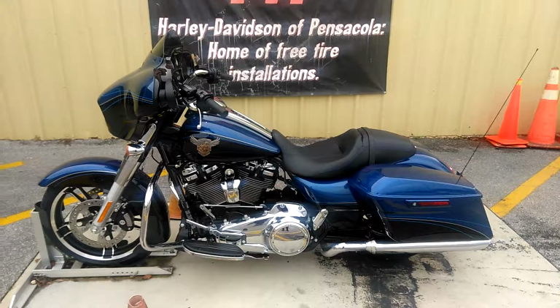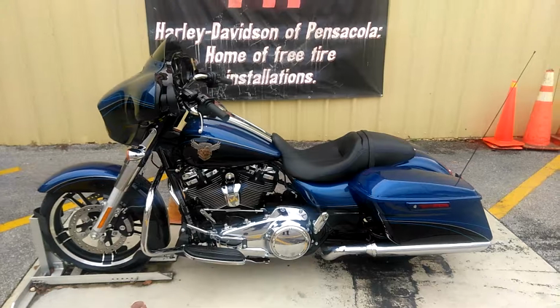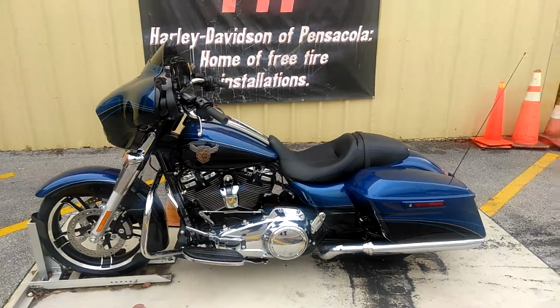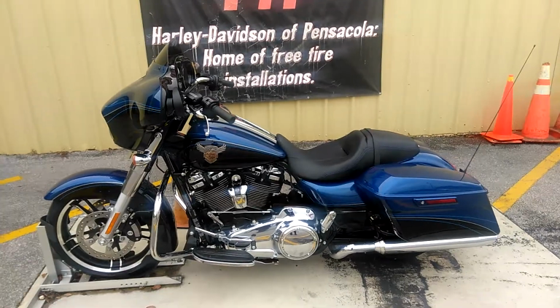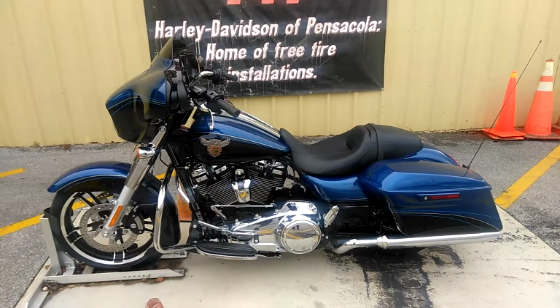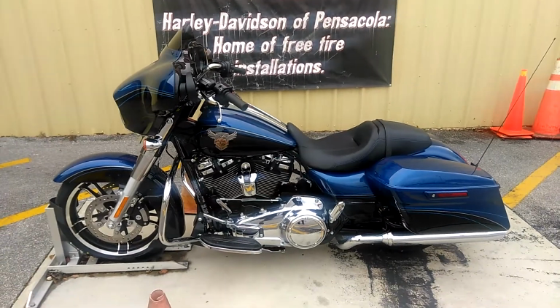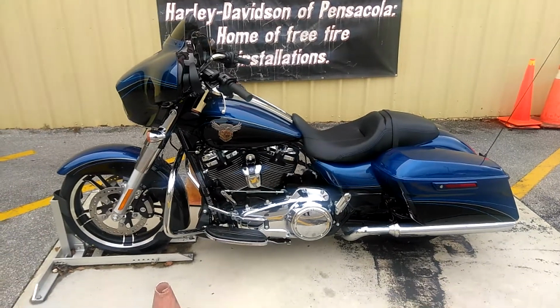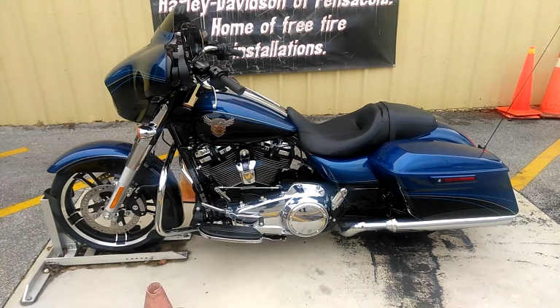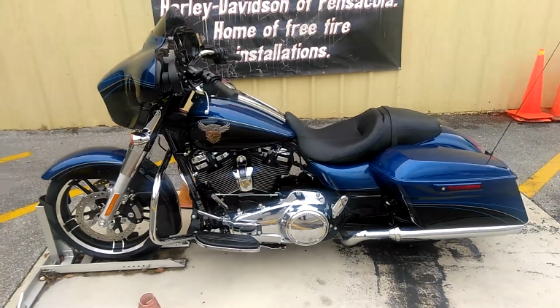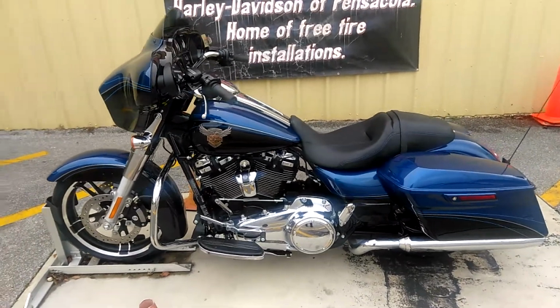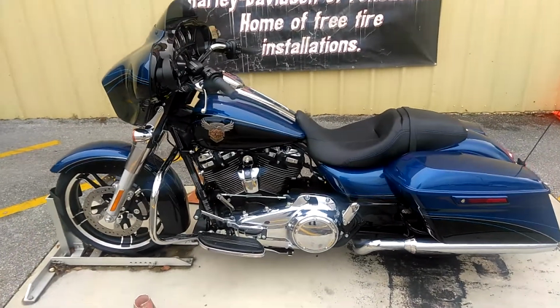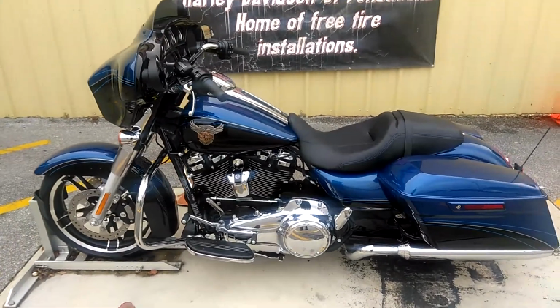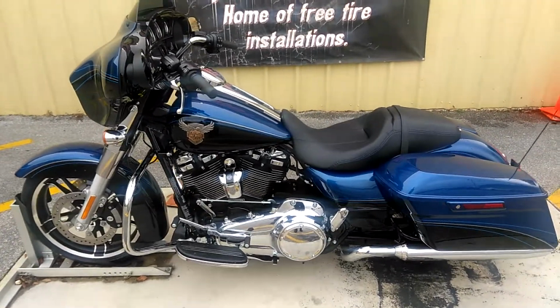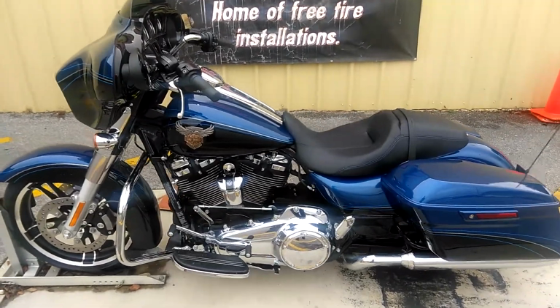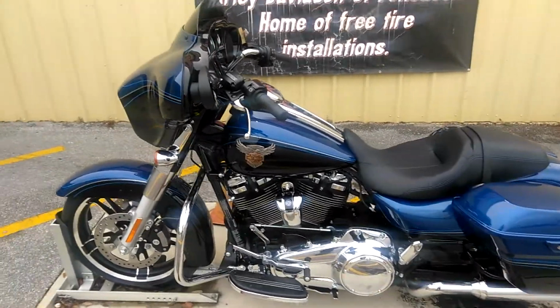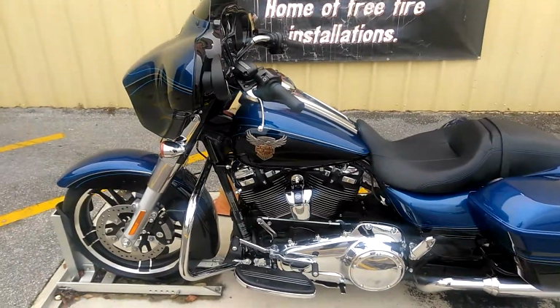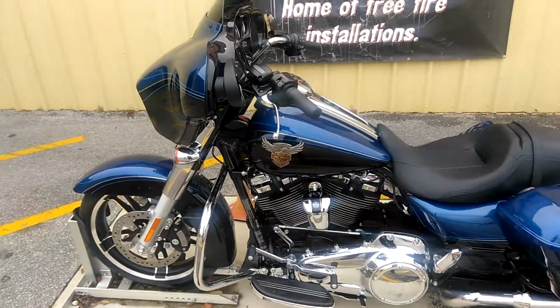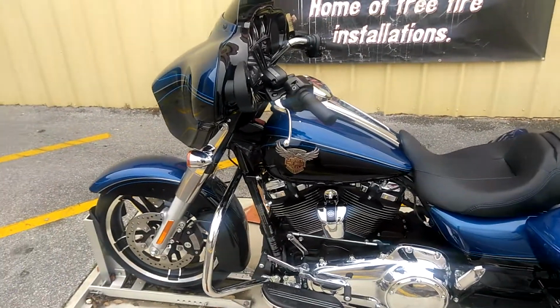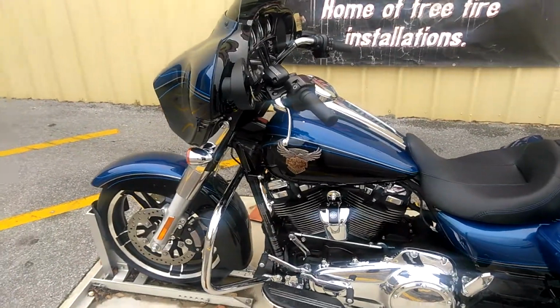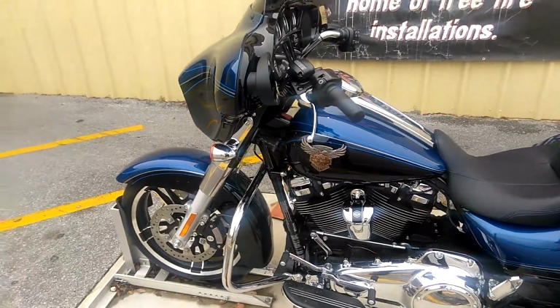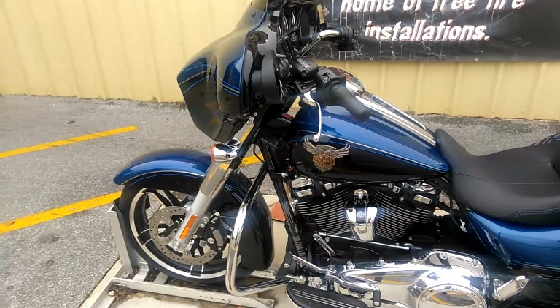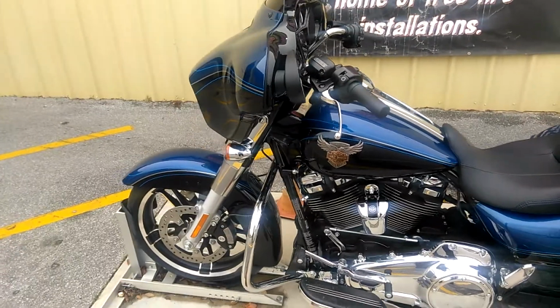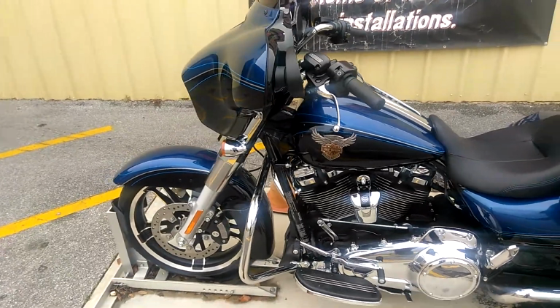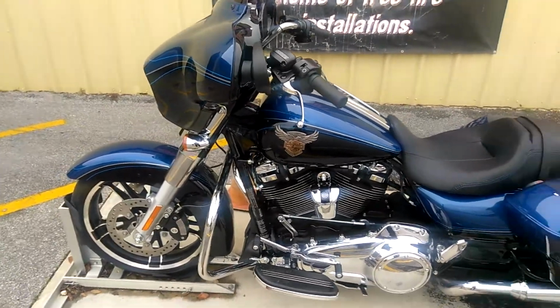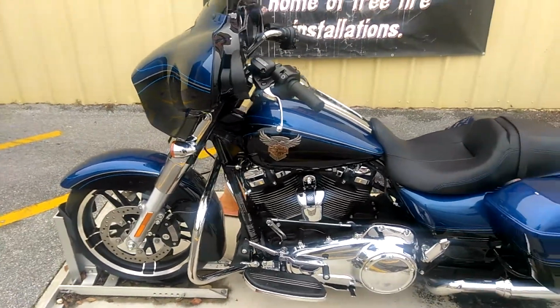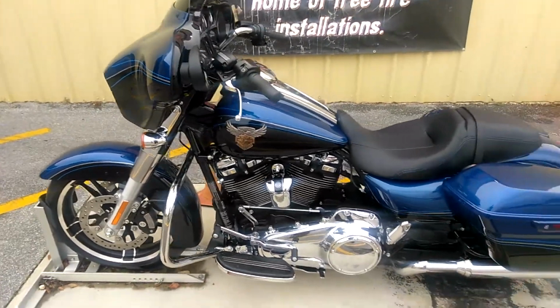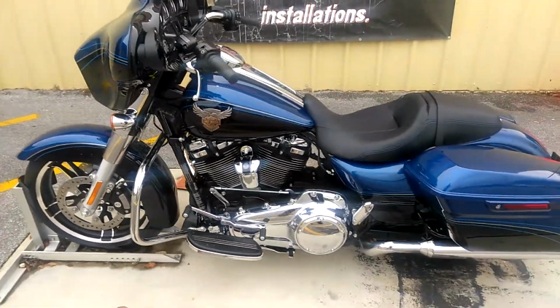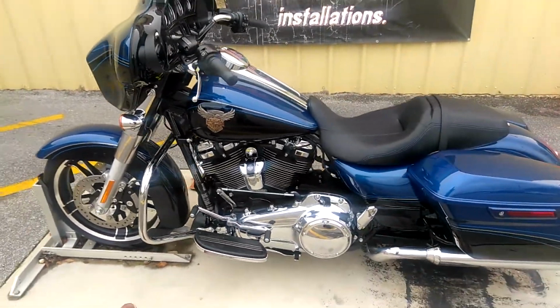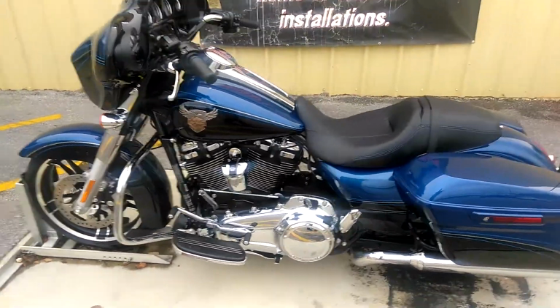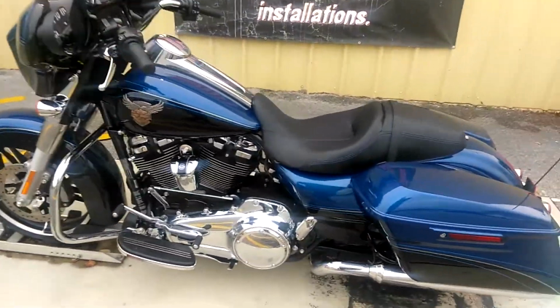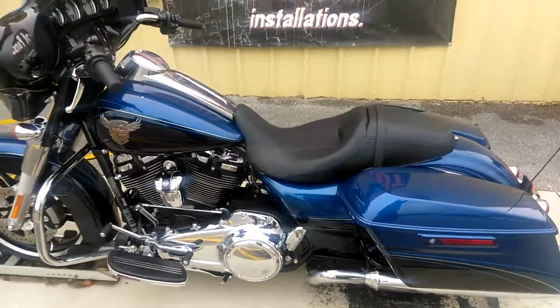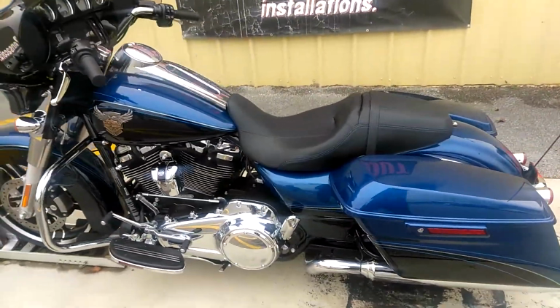What's up everybody, it's your boy Pana here at Harley Davidson of Pensacola. Check out this 115th anniversary Street Glide, man. This thing is awesome.